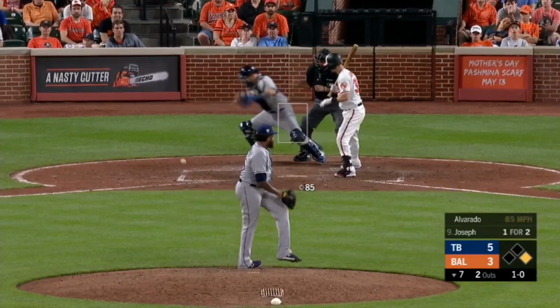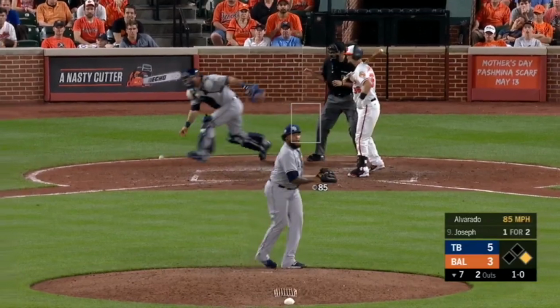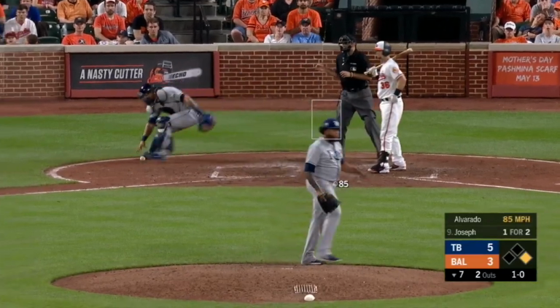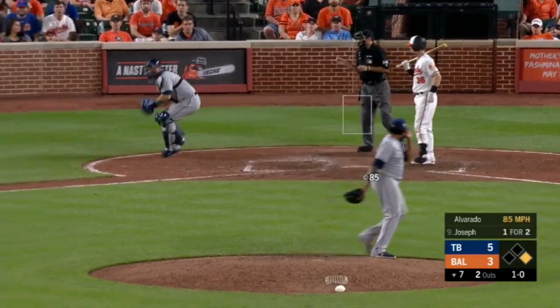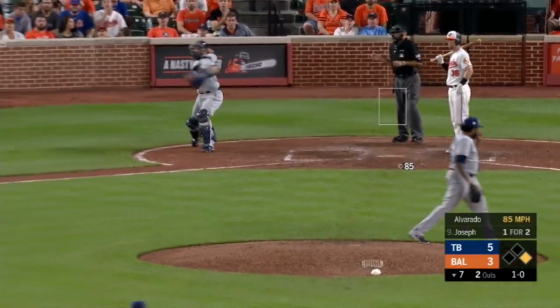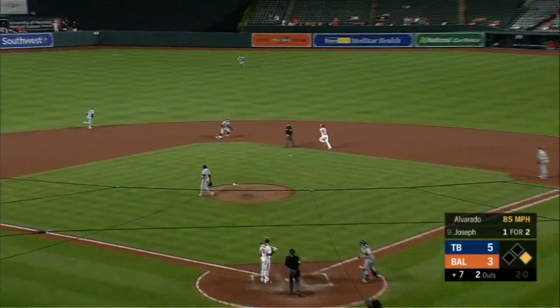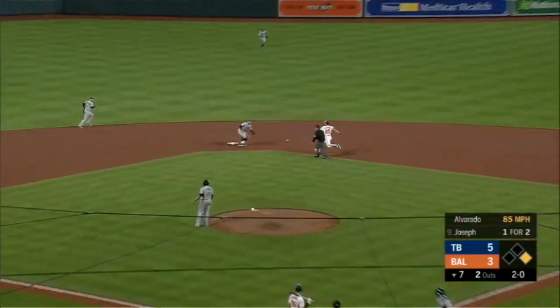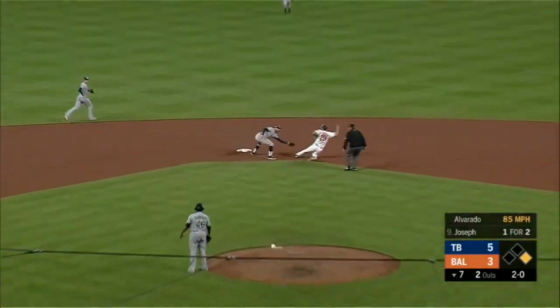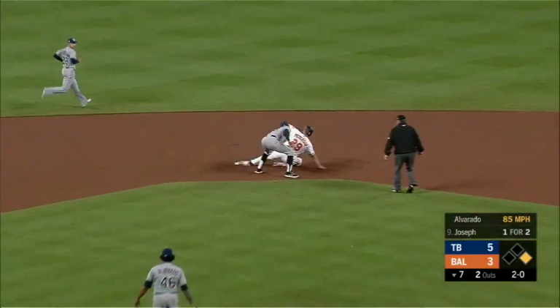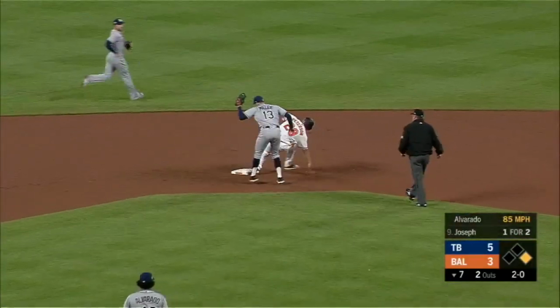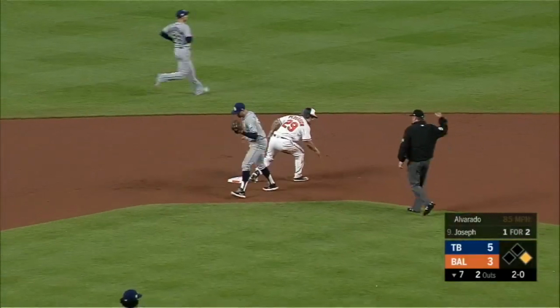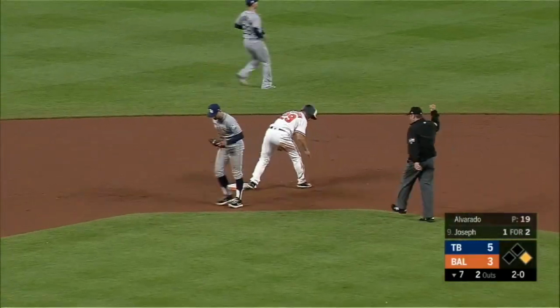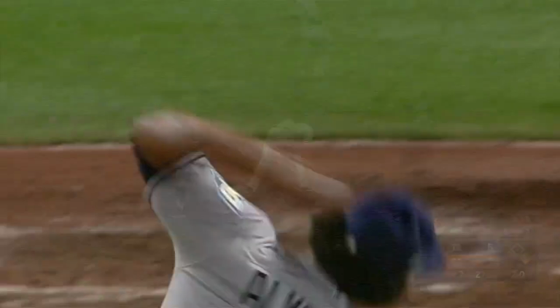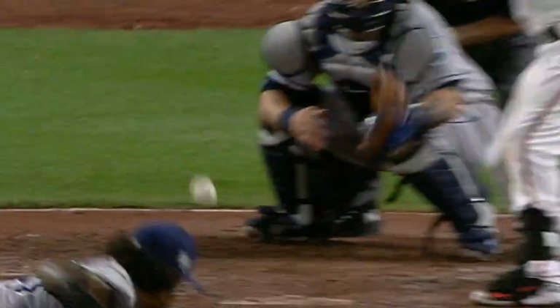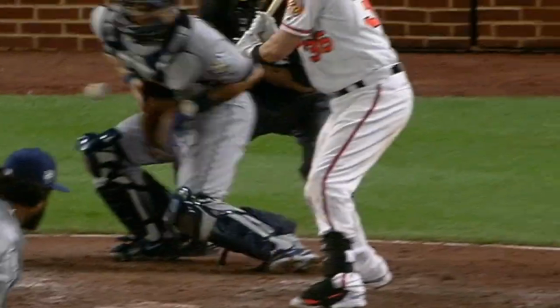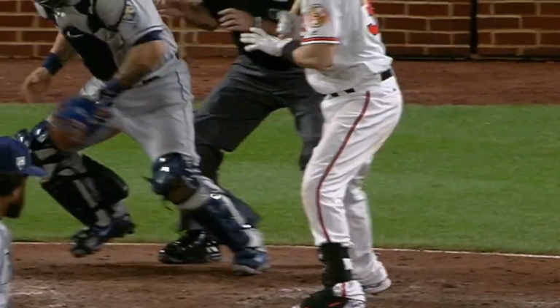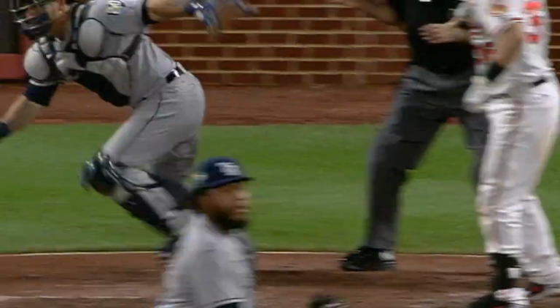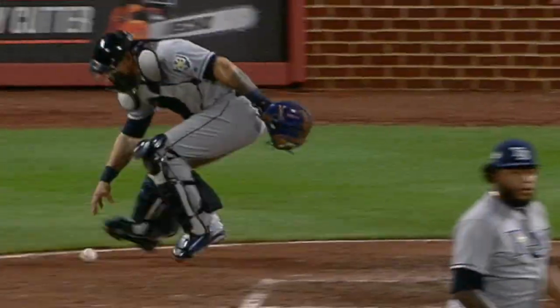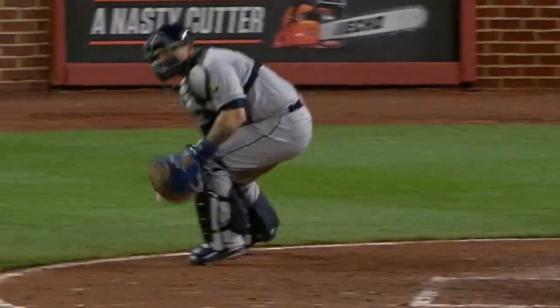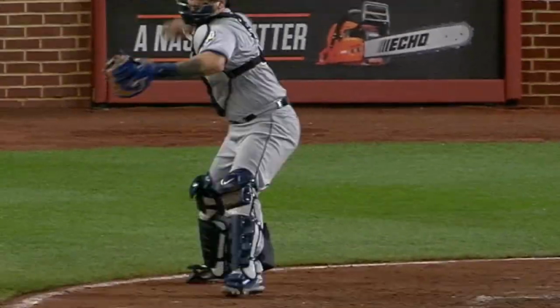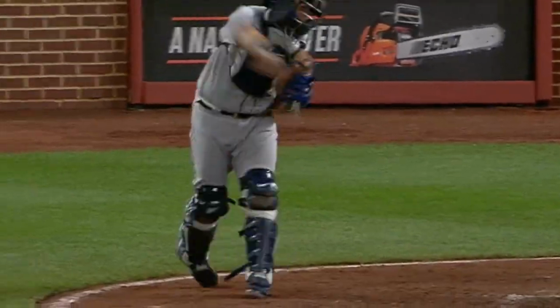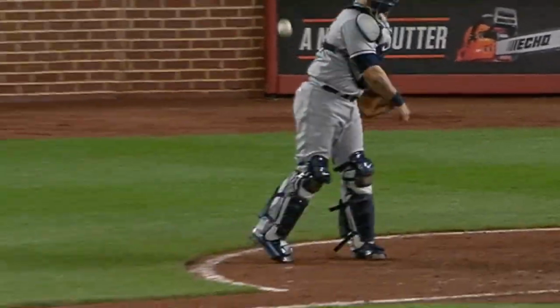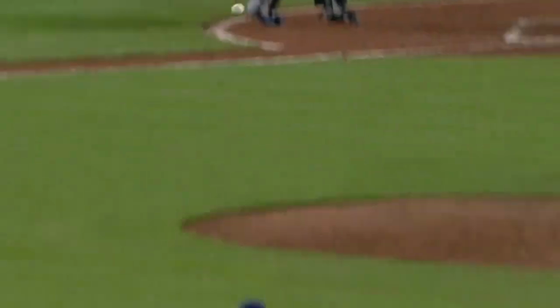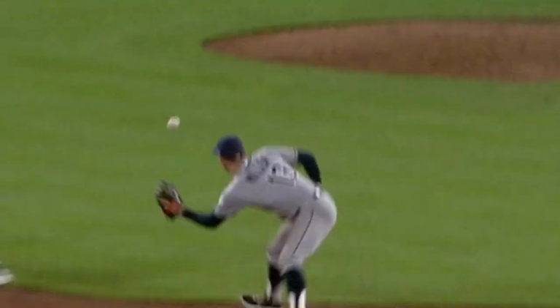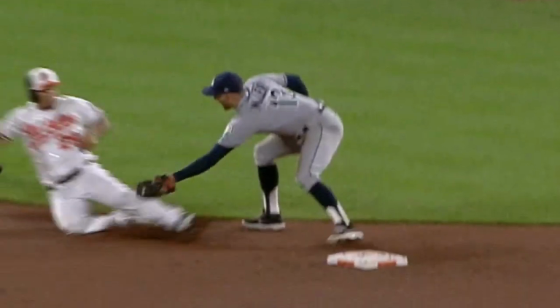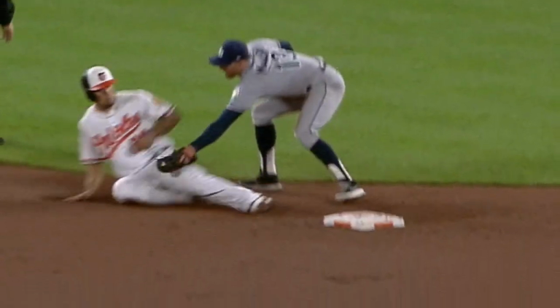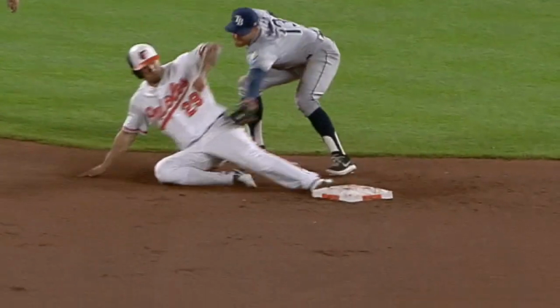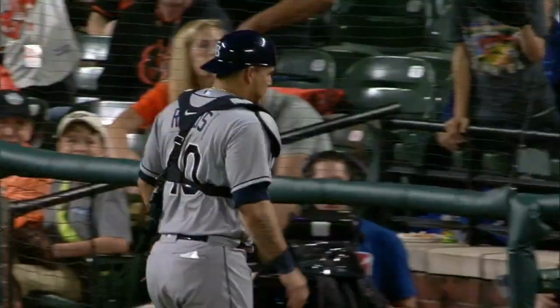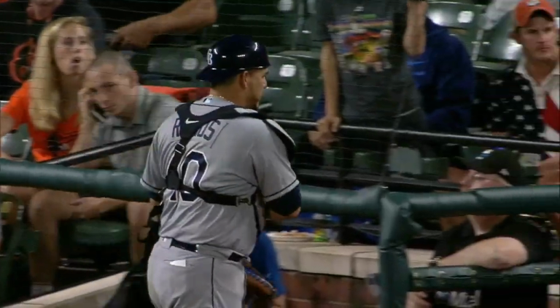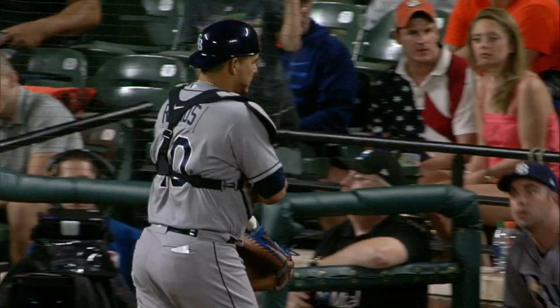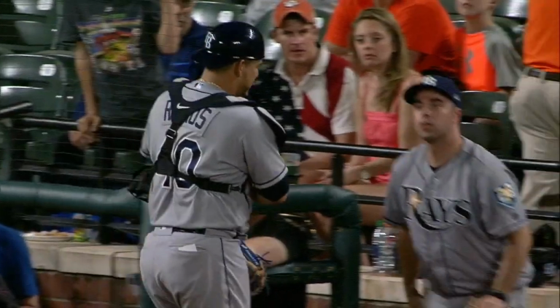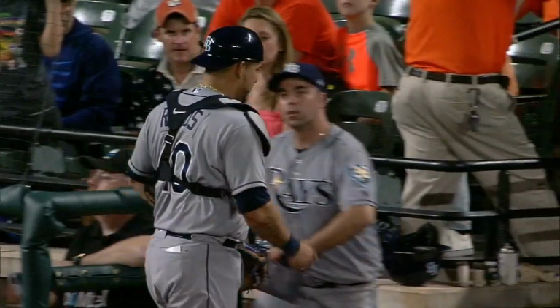The dirt runner's going to try to advance. Good throw will get him. He is out at second base. Nice recovery by Ramos to make that throw to second base to cut down Peterson.